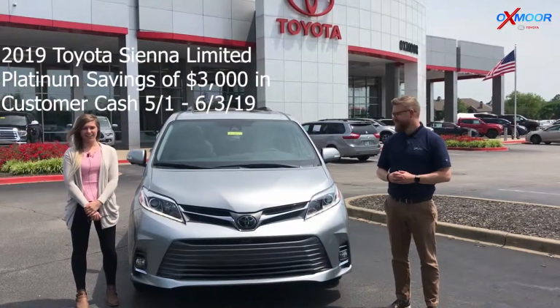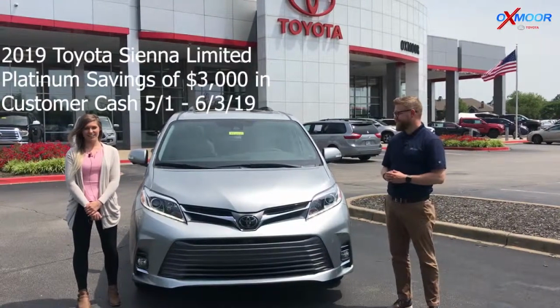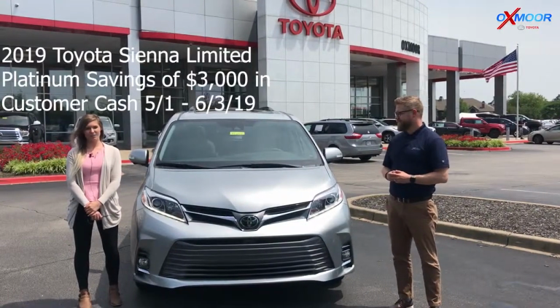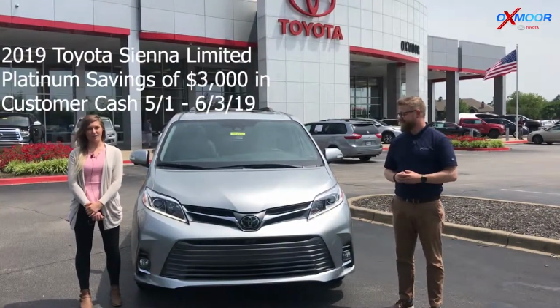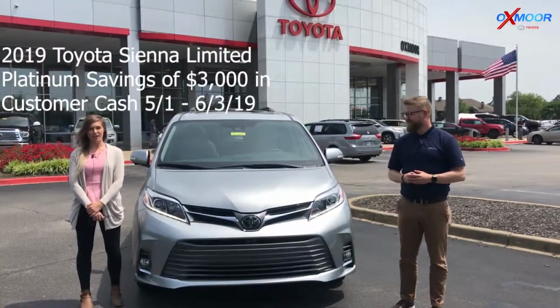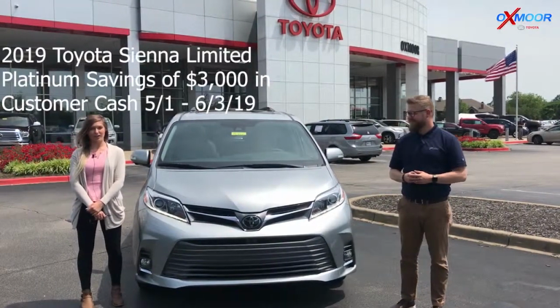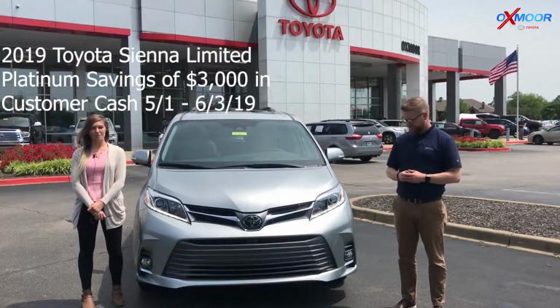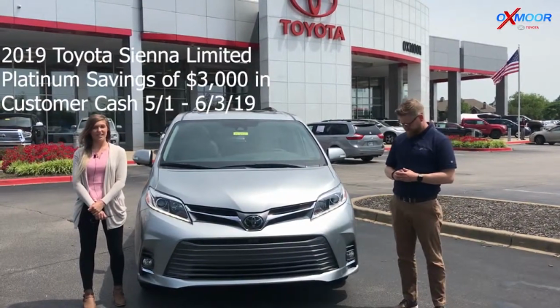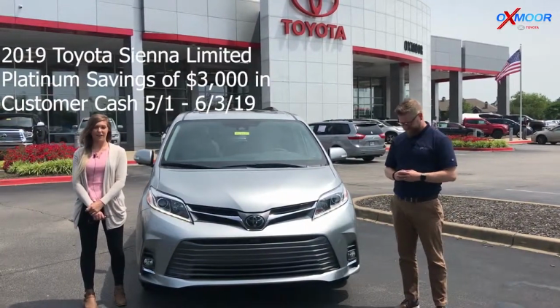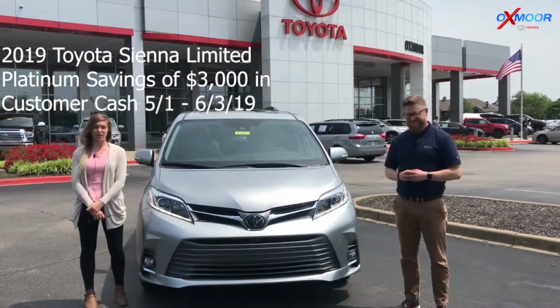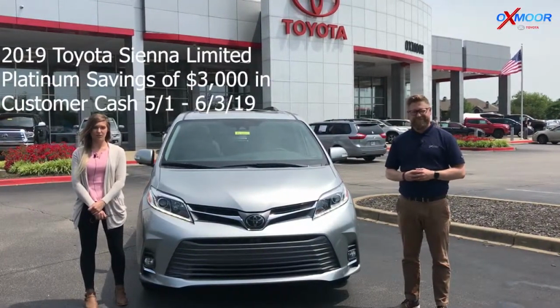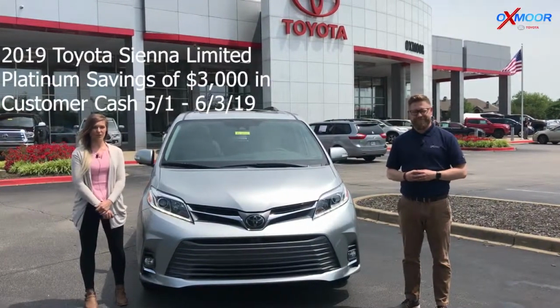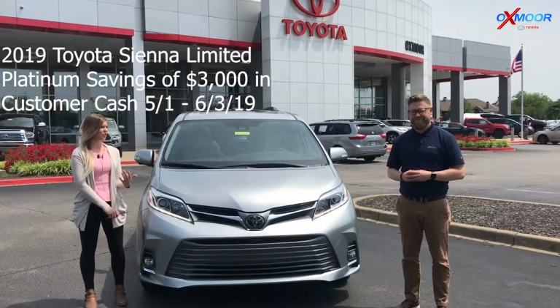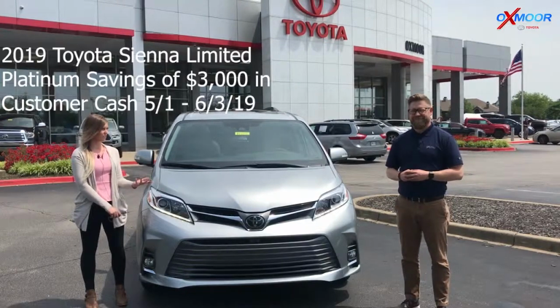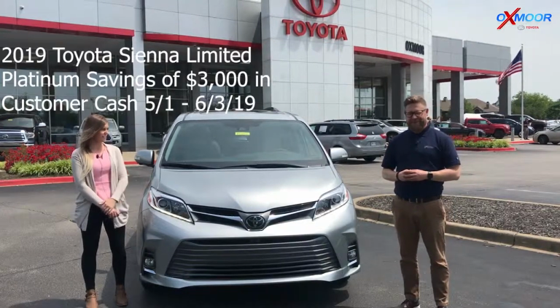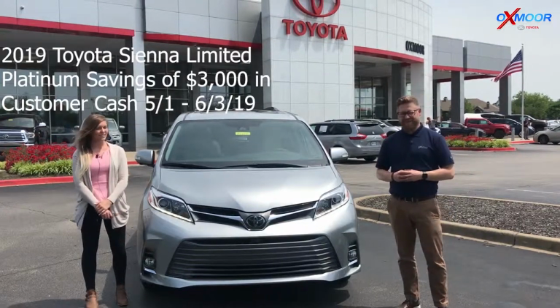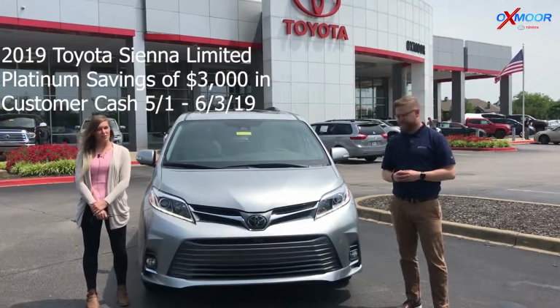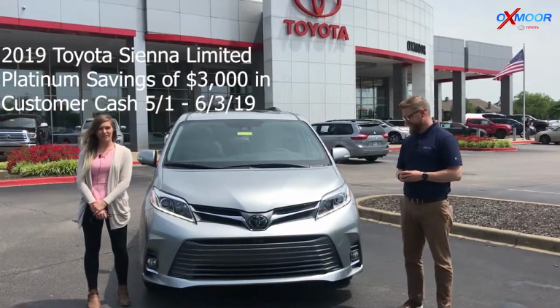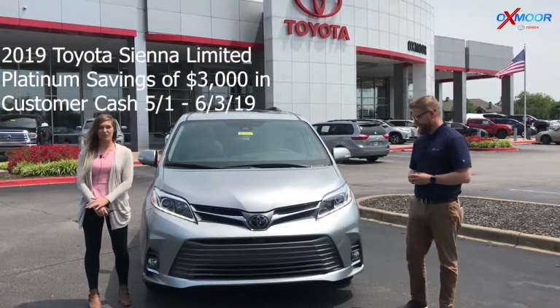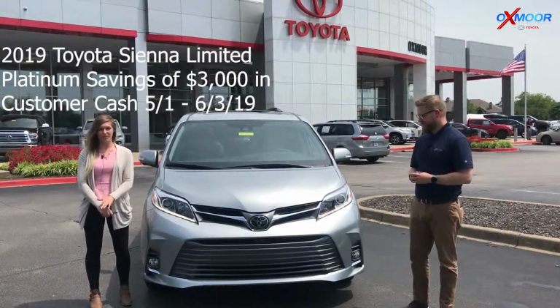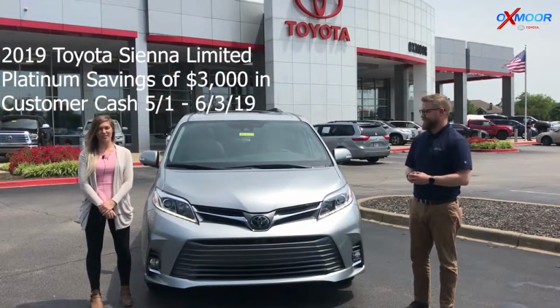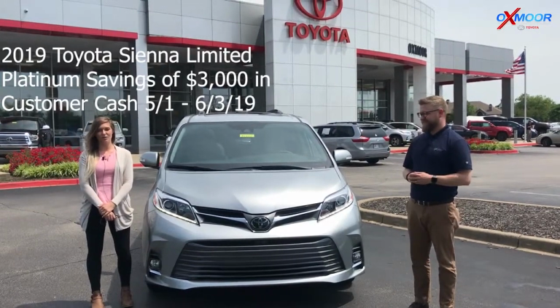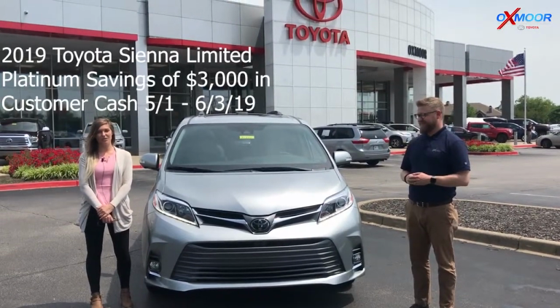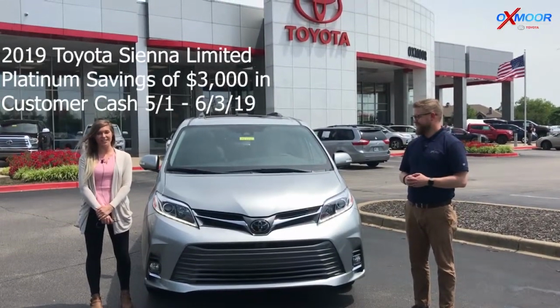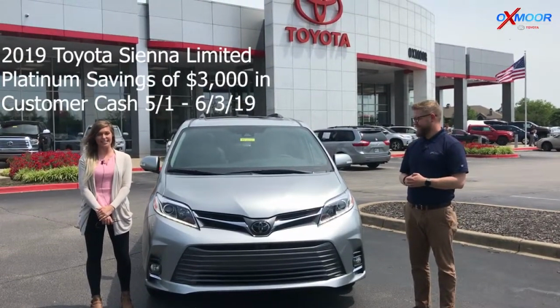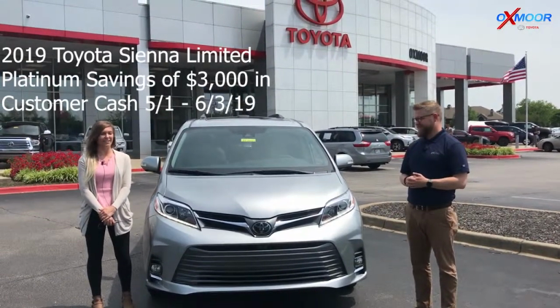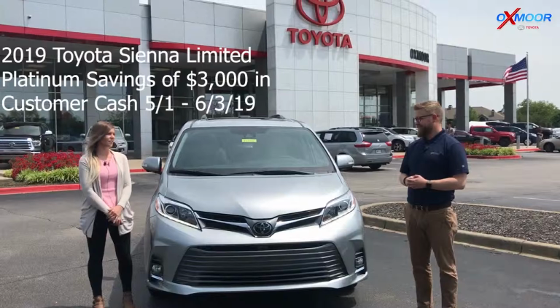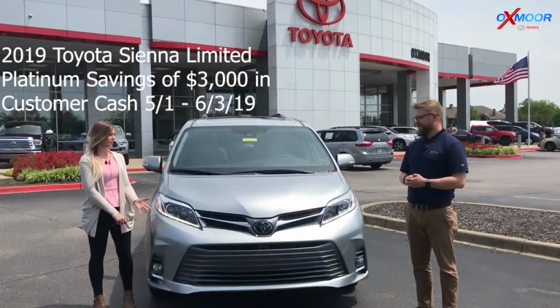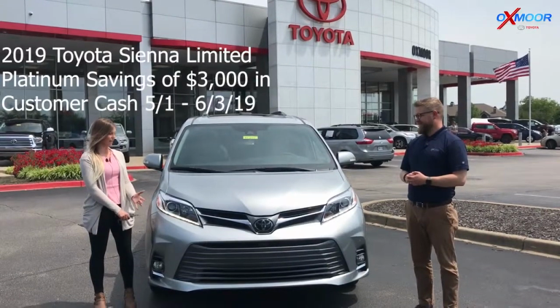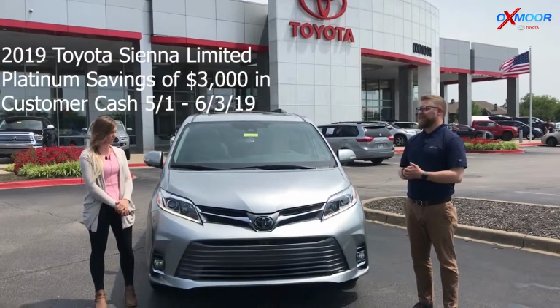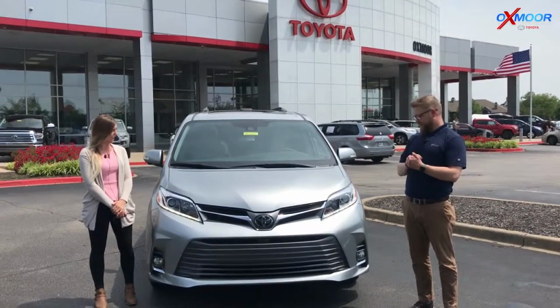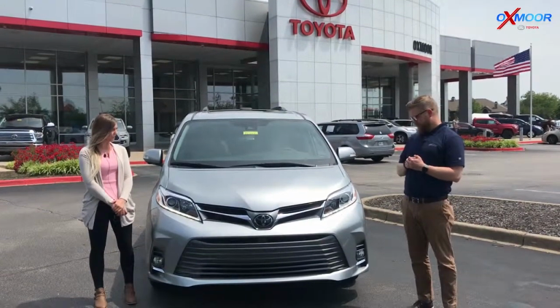Hey guys, this is Melissa with Oxmoor Auto Group. Today we are out here at Oxmoor Toyota with Chuck Schumann. He's going to be showing us some really cool features on this all-new 2019 Sienna Limited Platinum. So what do you have for us?